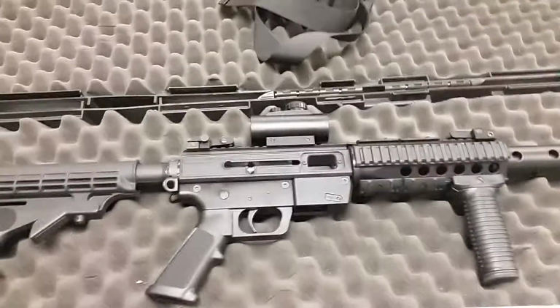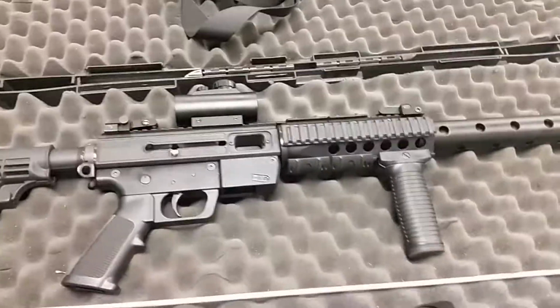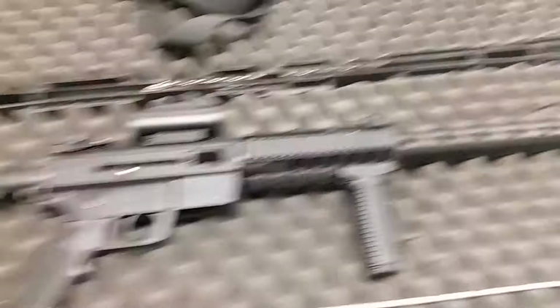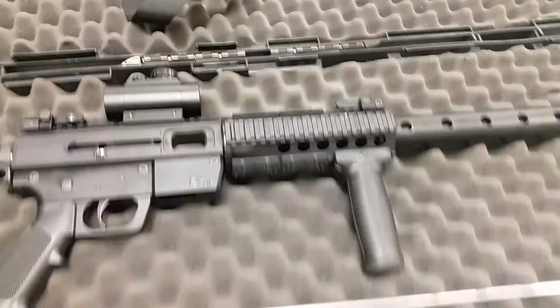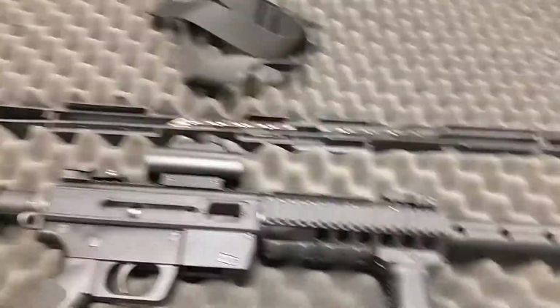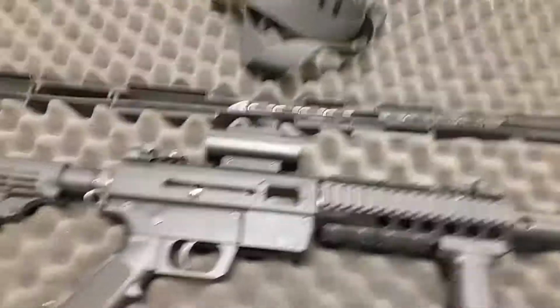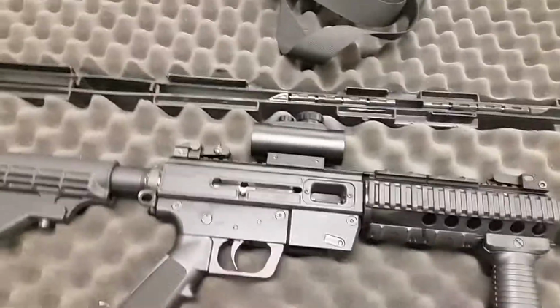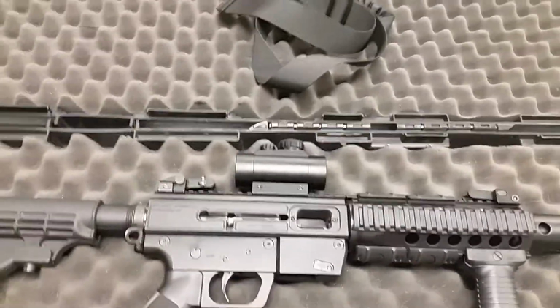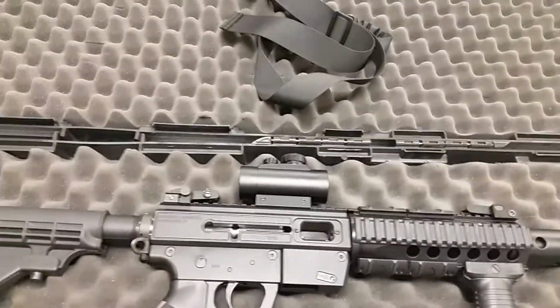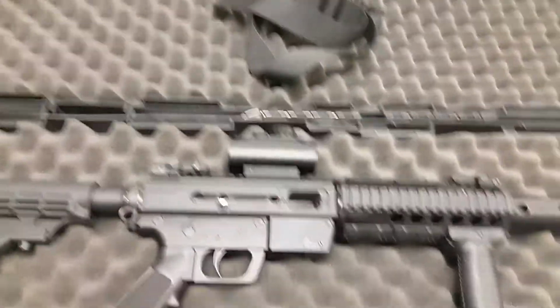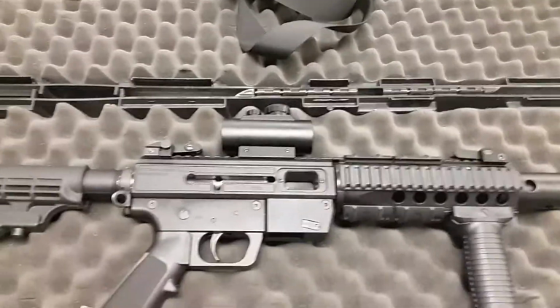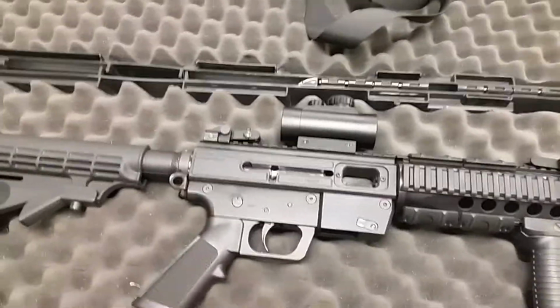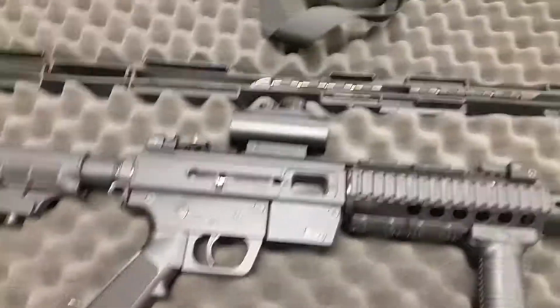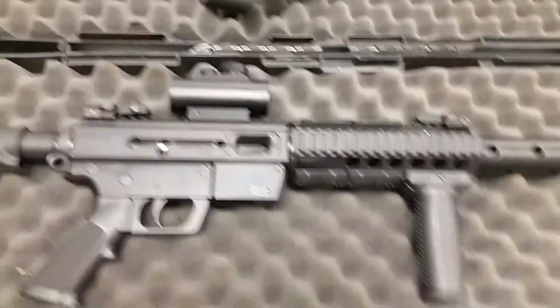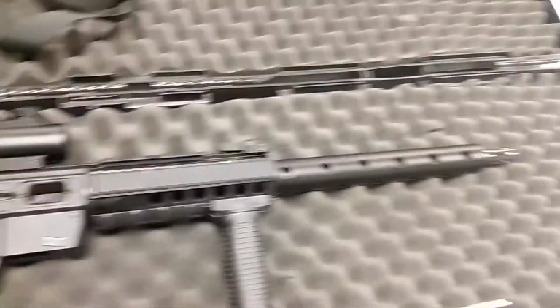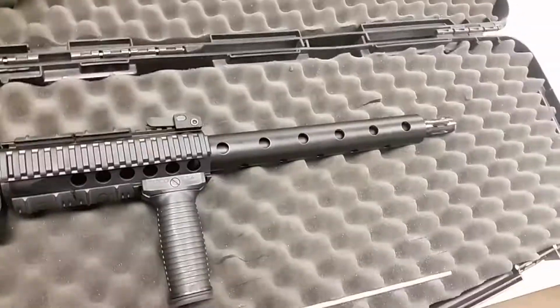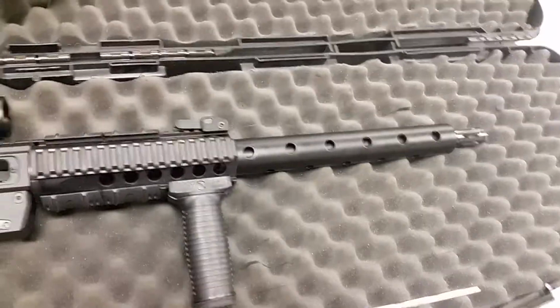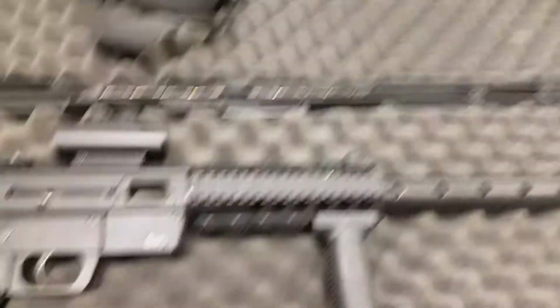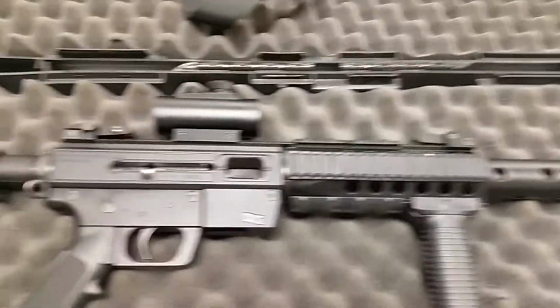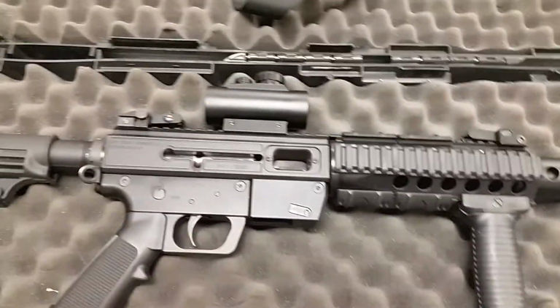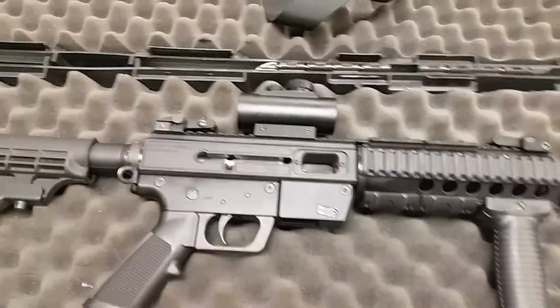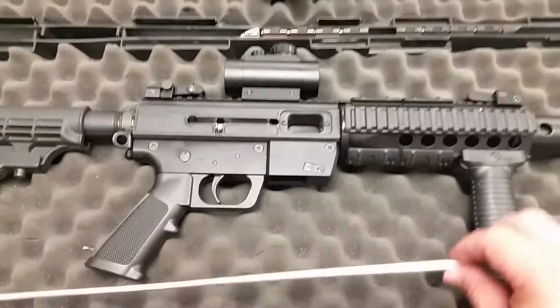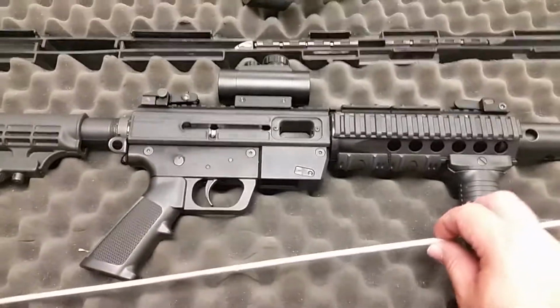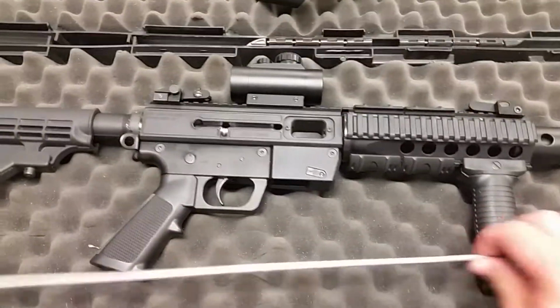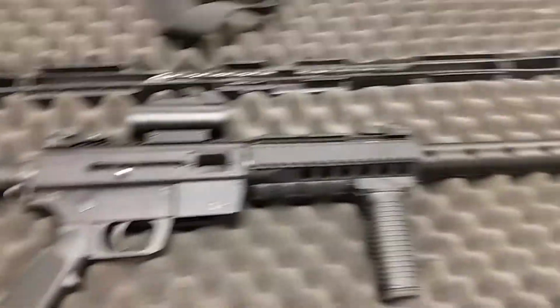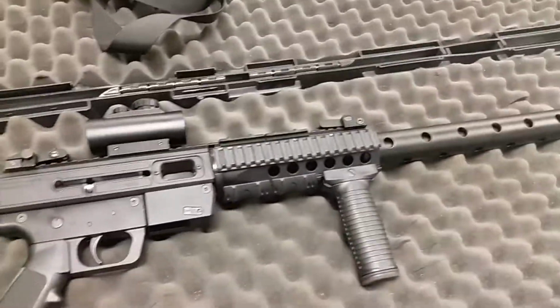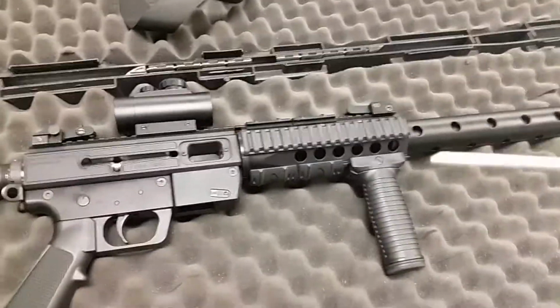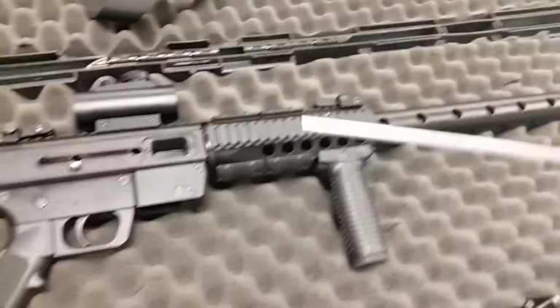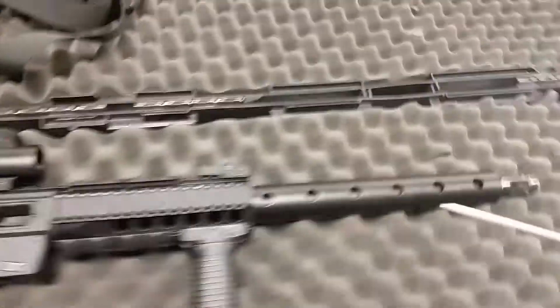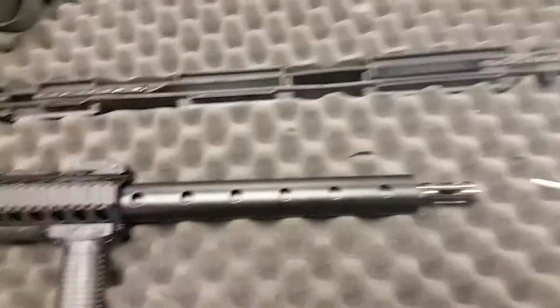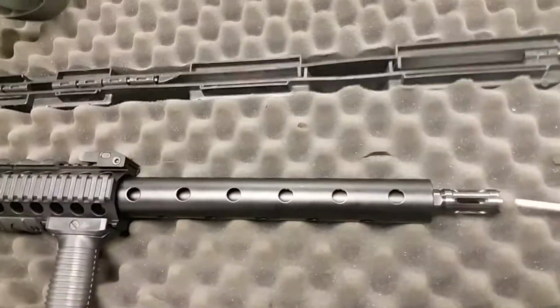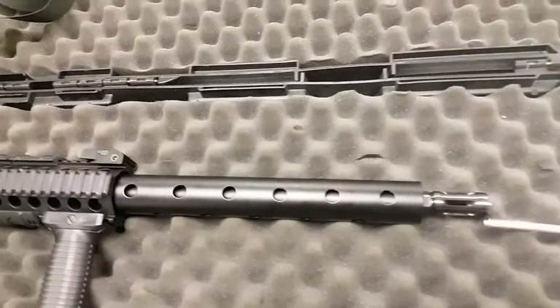I was at the range today and I appear to have a squib load in my JR carbine. It's a nine millimeter, so I'm going to attempt to use this cleaning rod to get the squib load out.